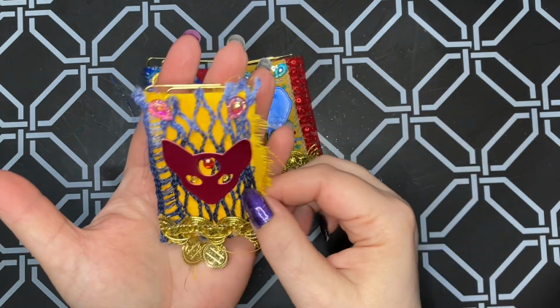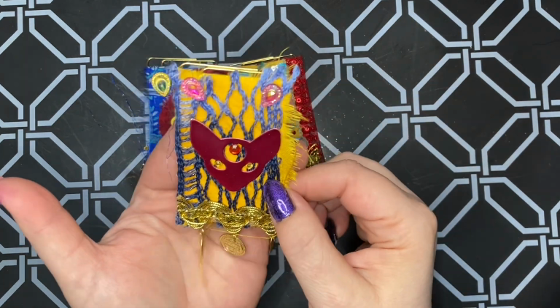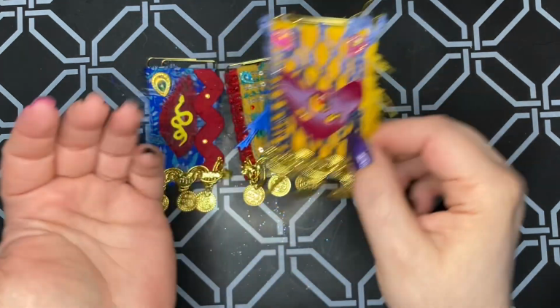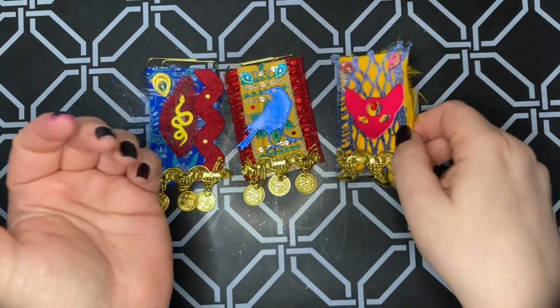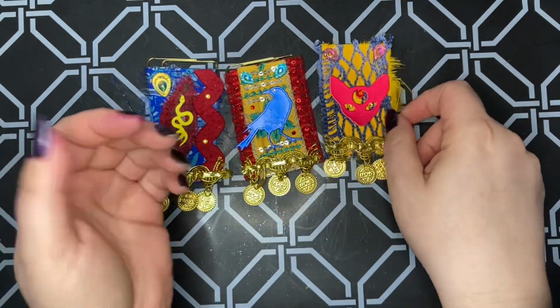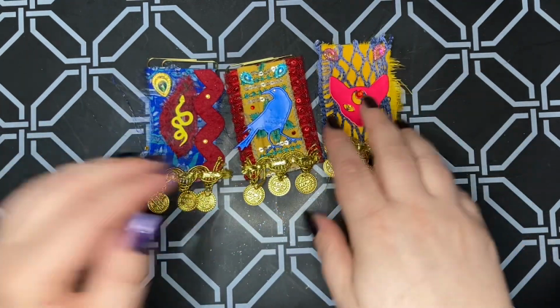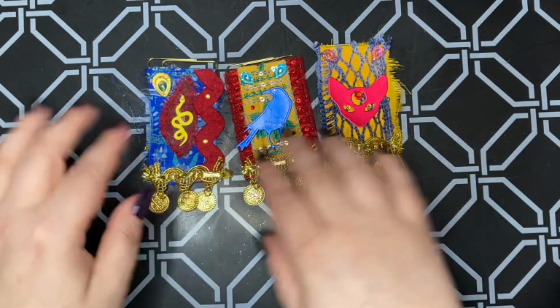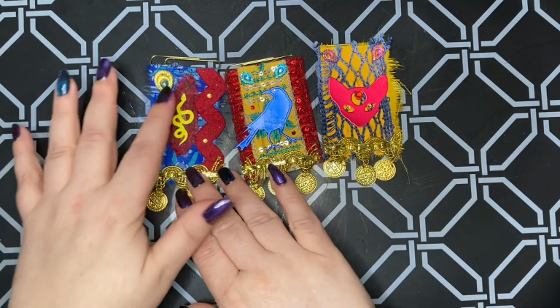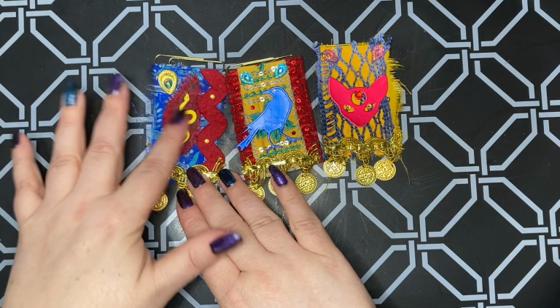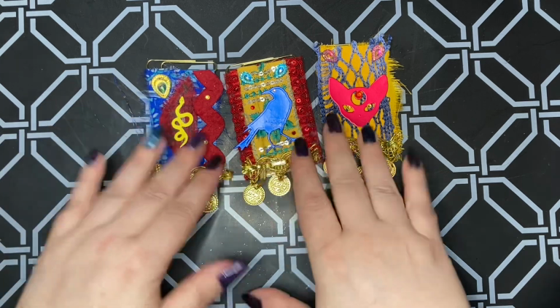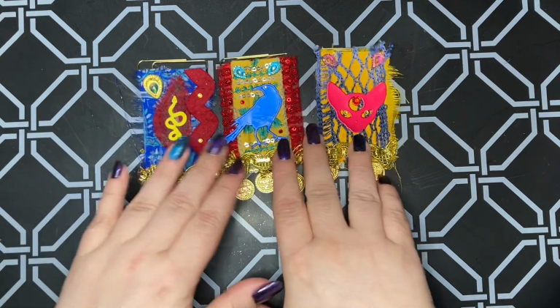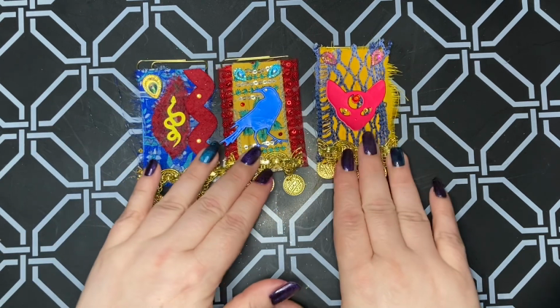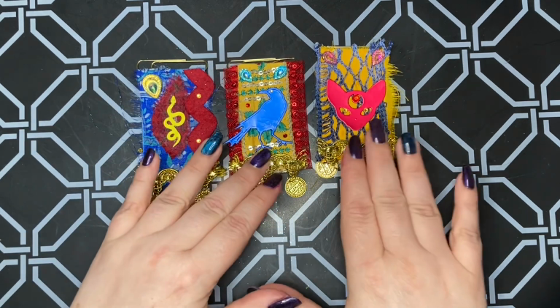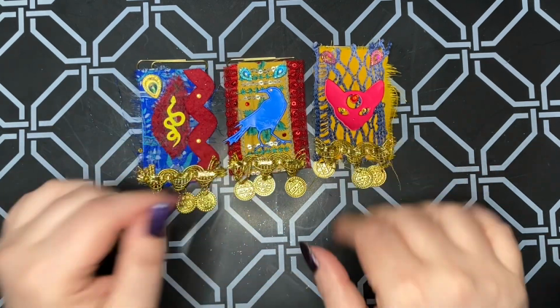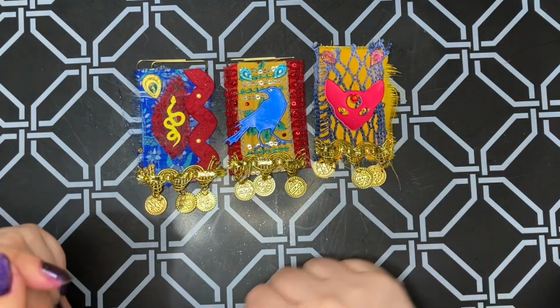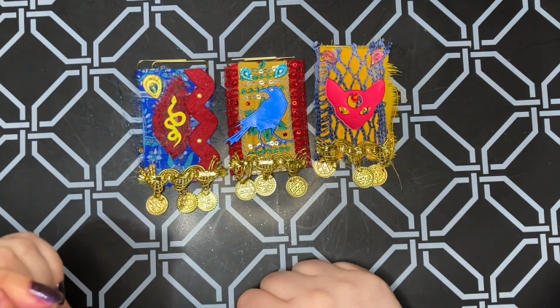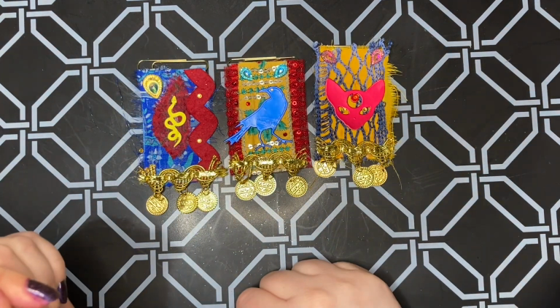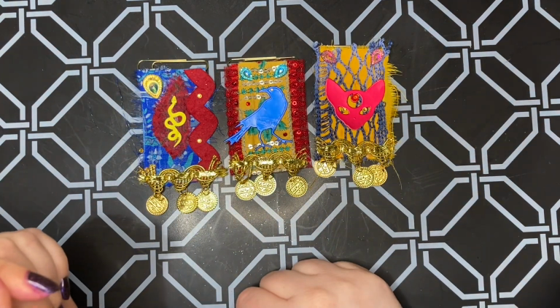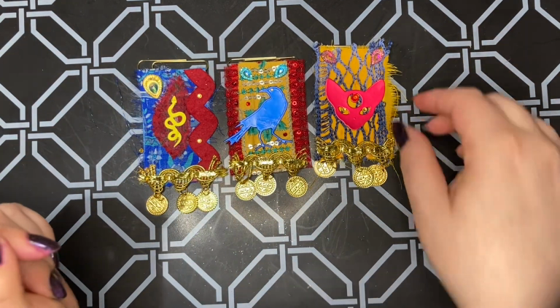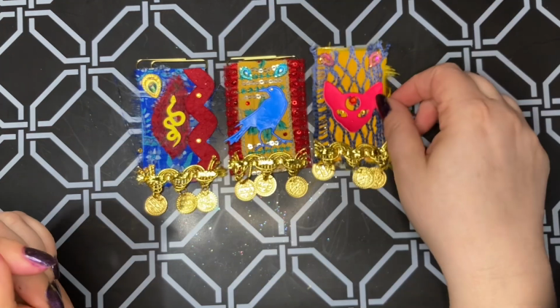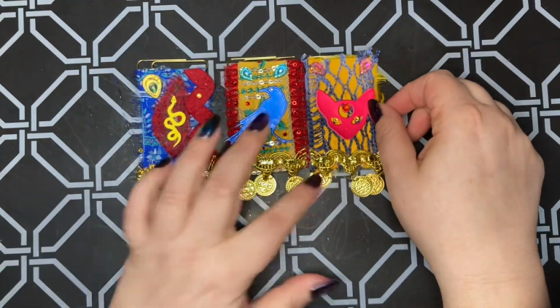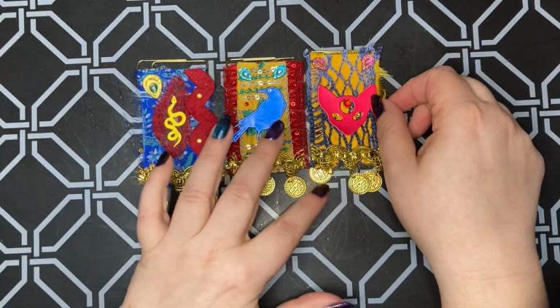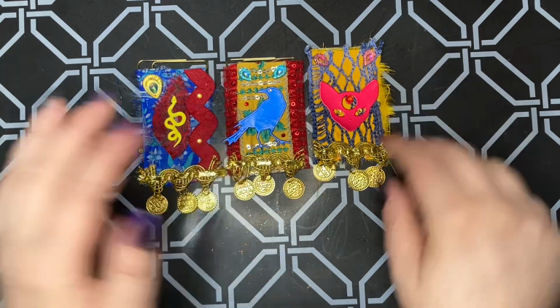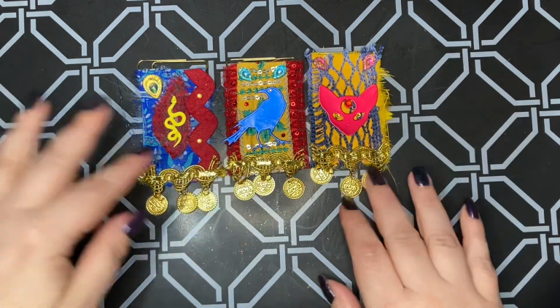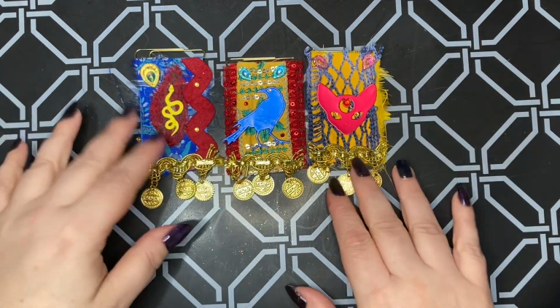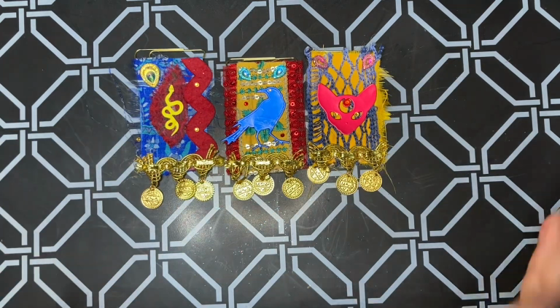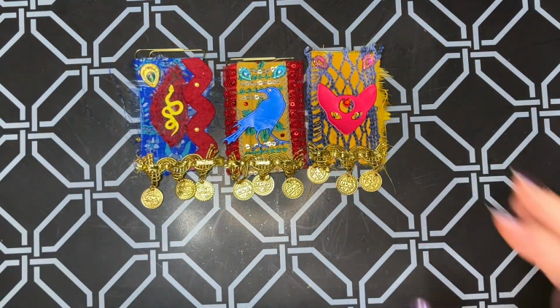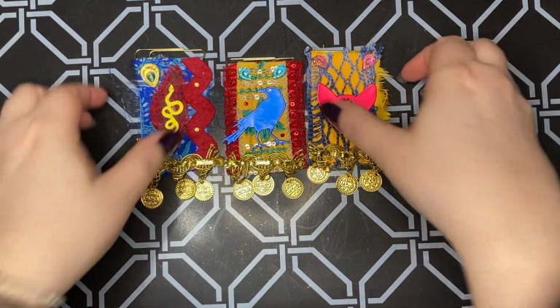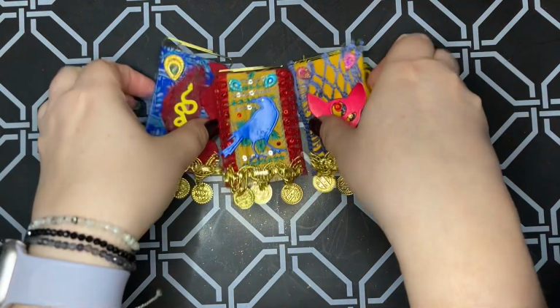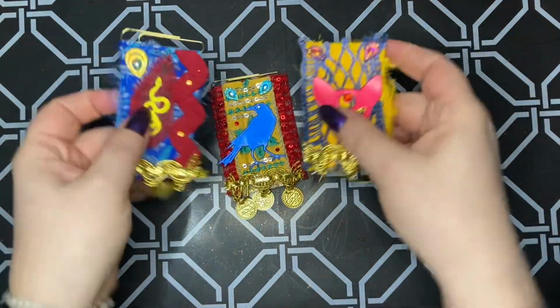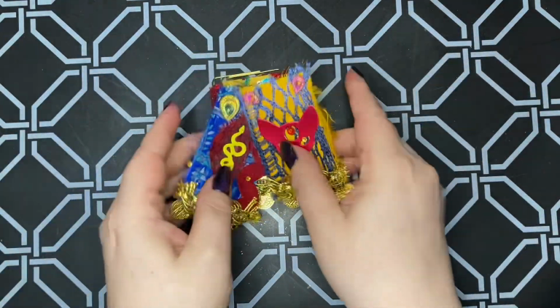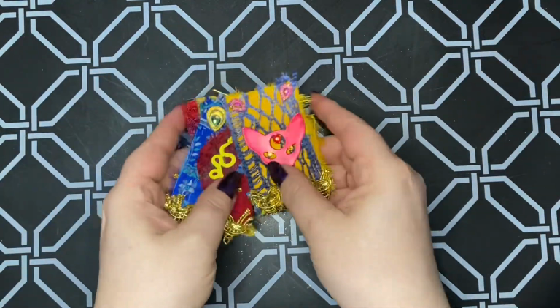But I love how they turned out. Again, this one's my least favorite, but I definitely like these two. And the boho flair — colorful vibe.